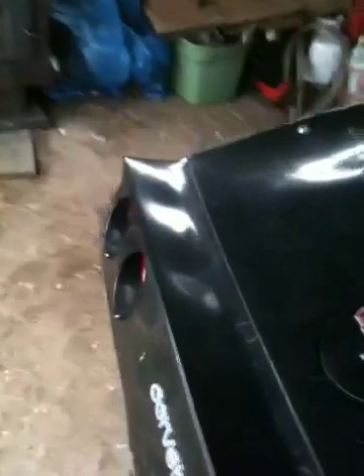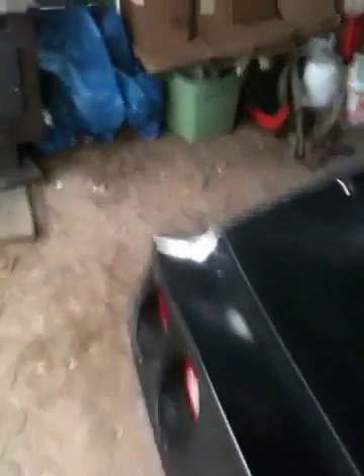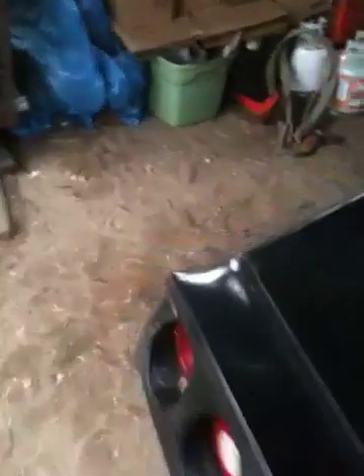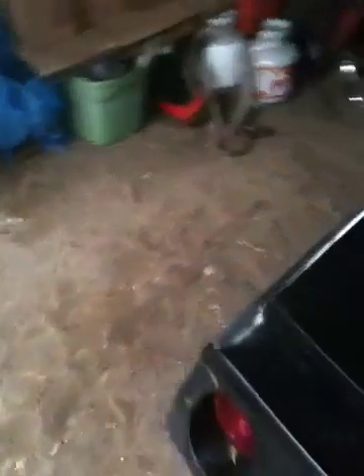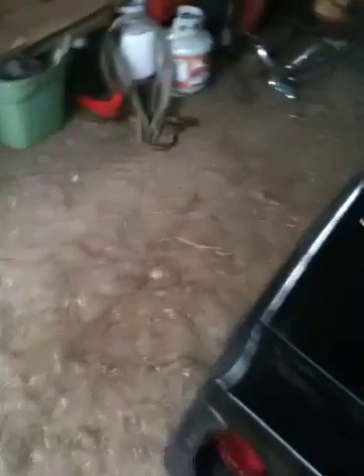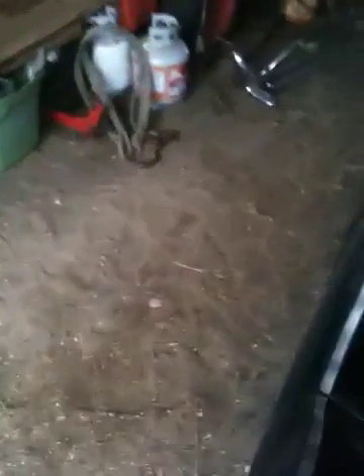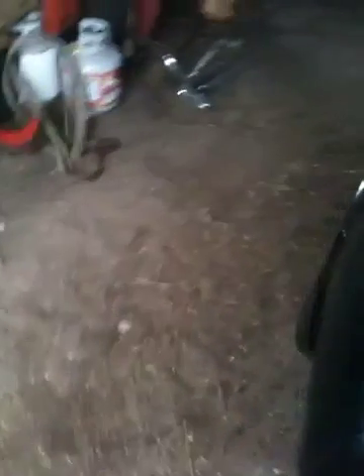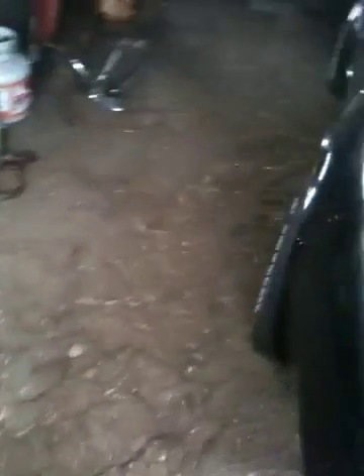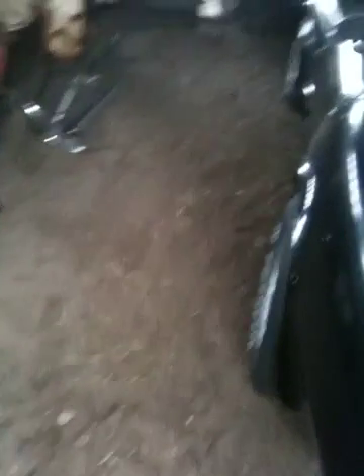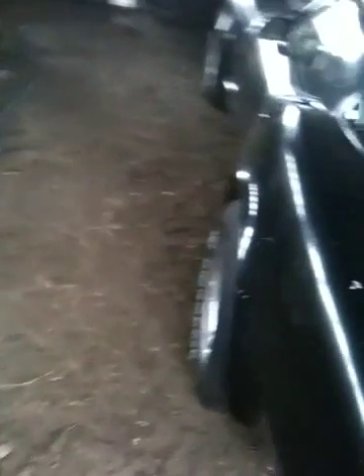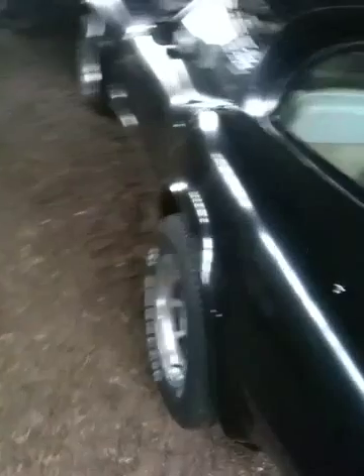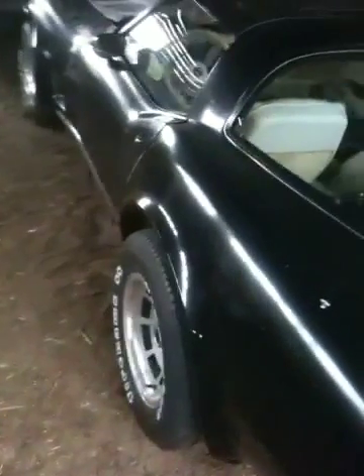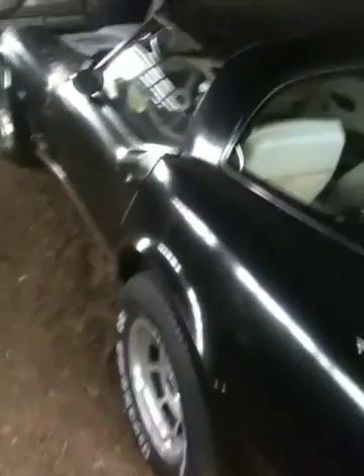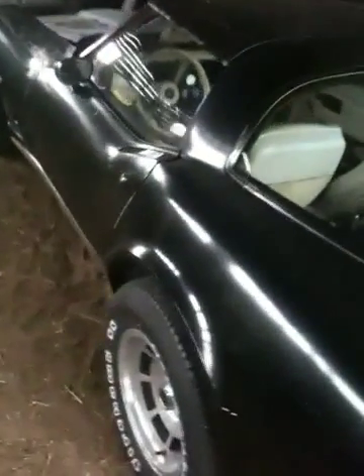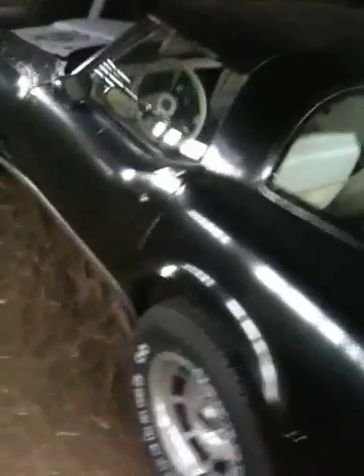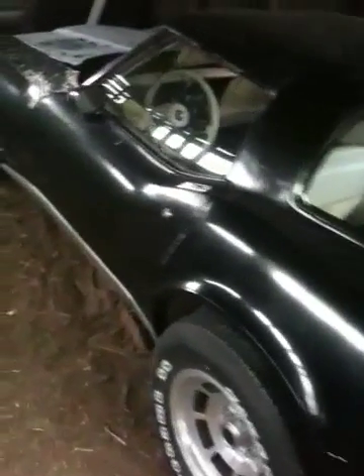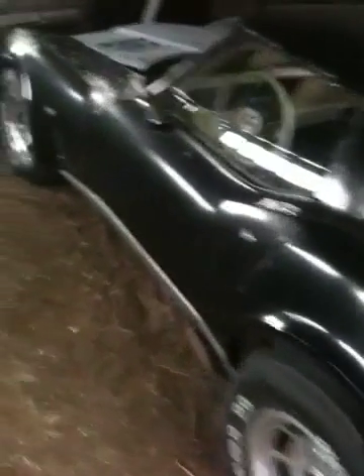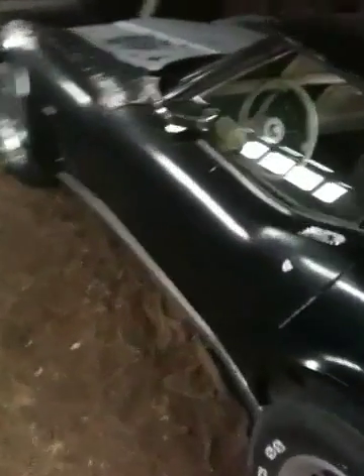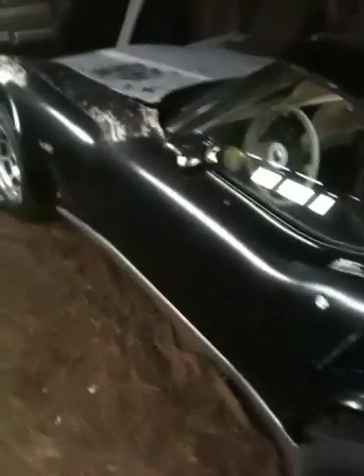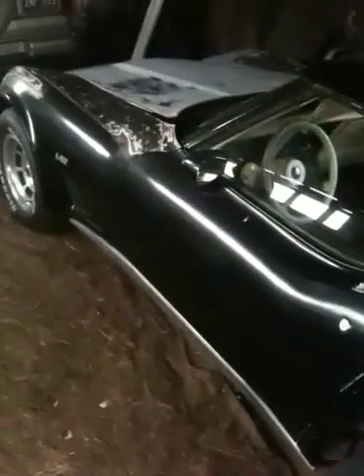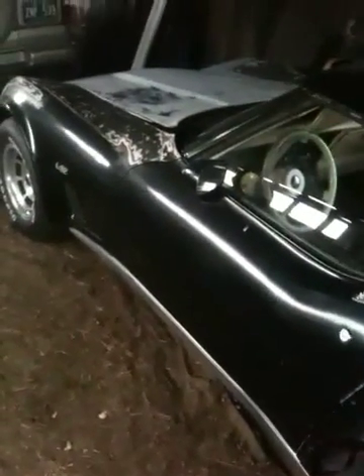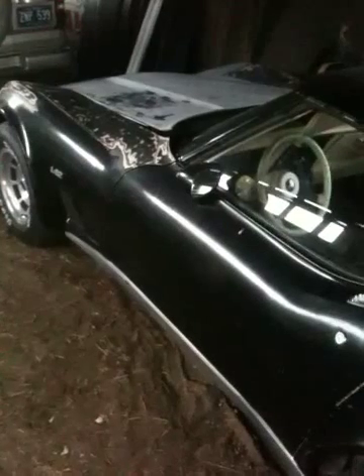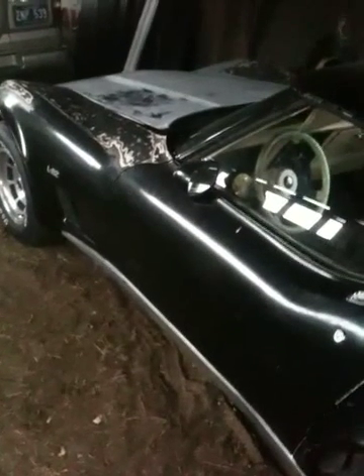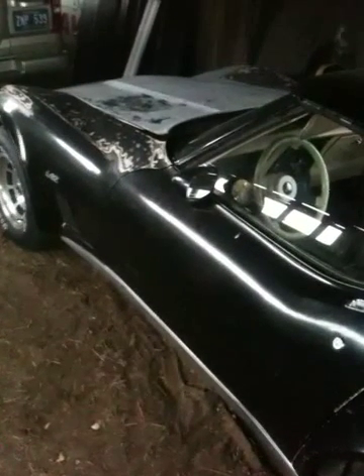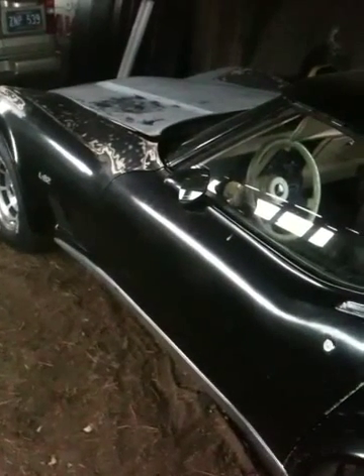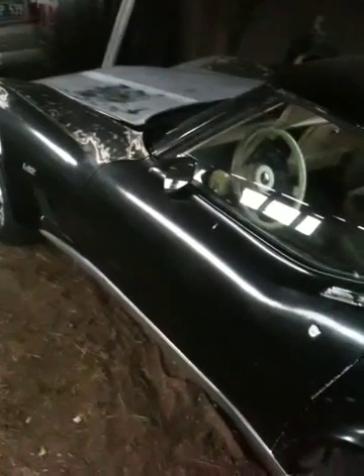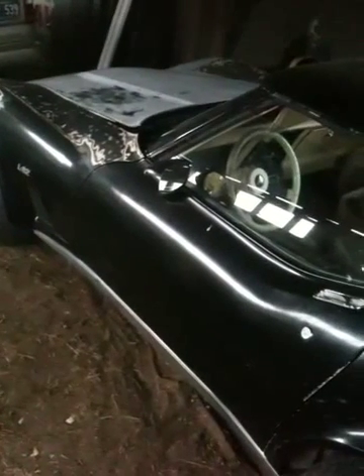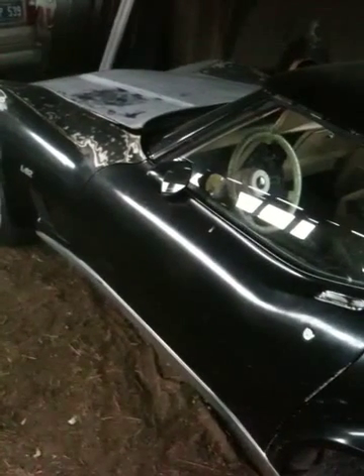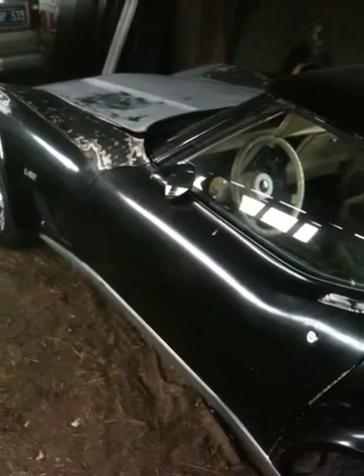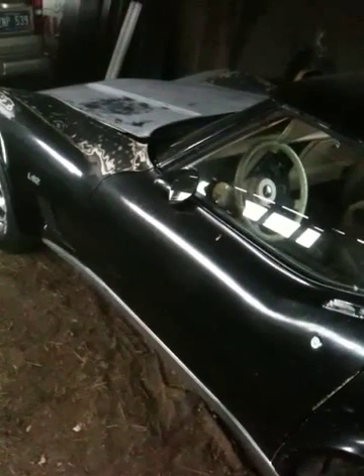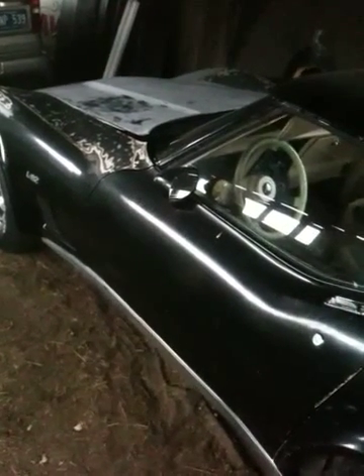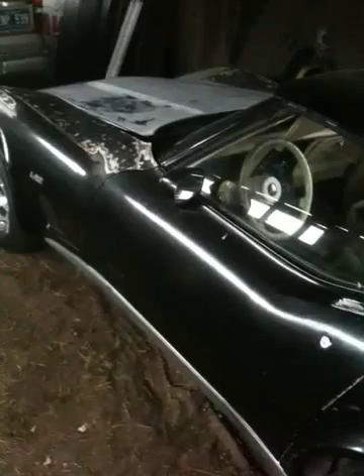This car has good brakes, good tires. Was driving it last summer and I spun a bearing. Pulled the original motor out of it and ended up putting a high performance 350 back in it.